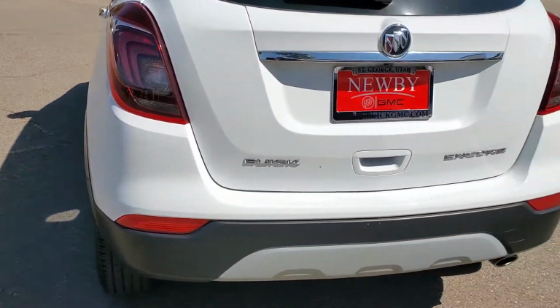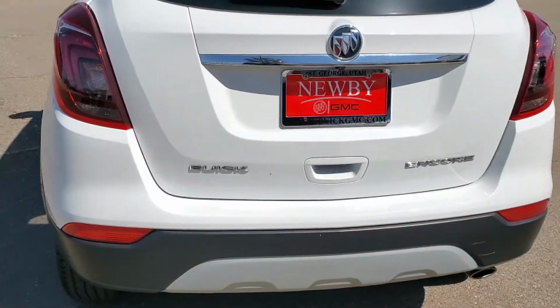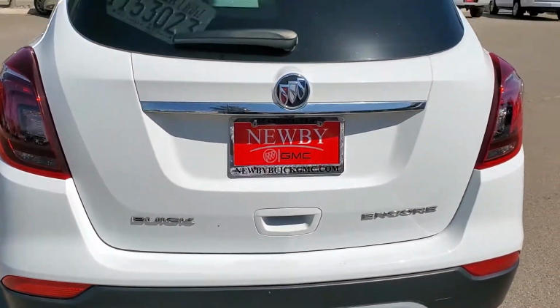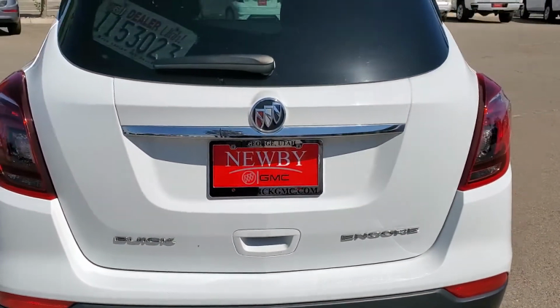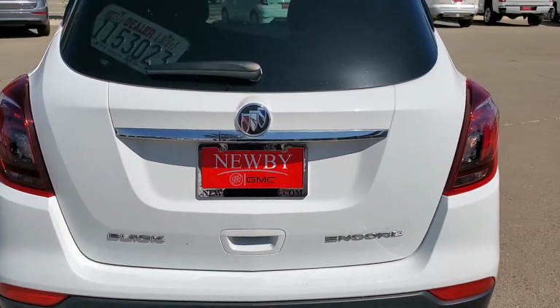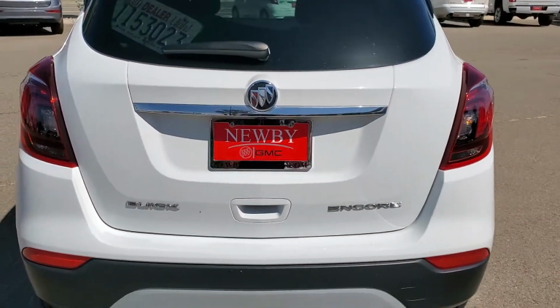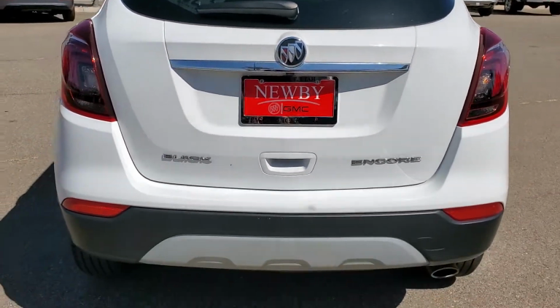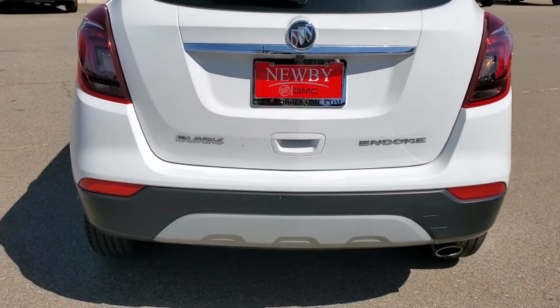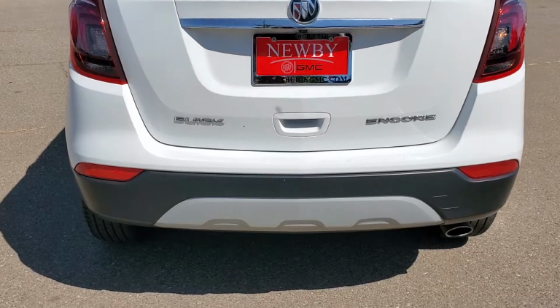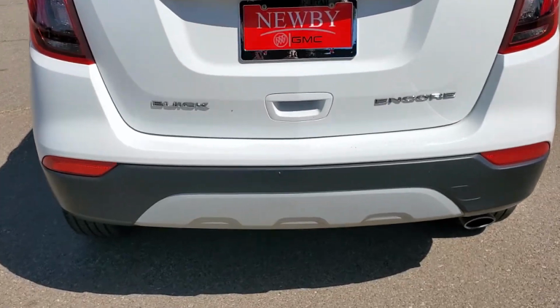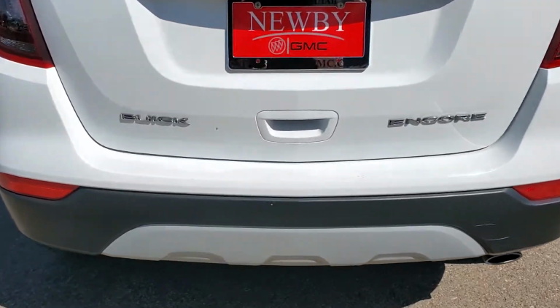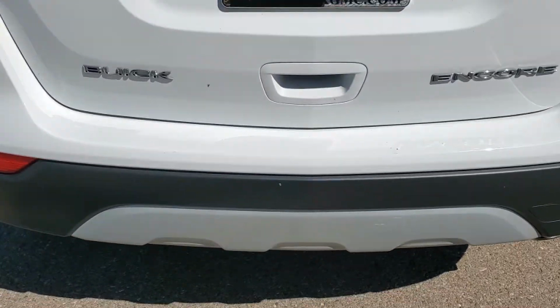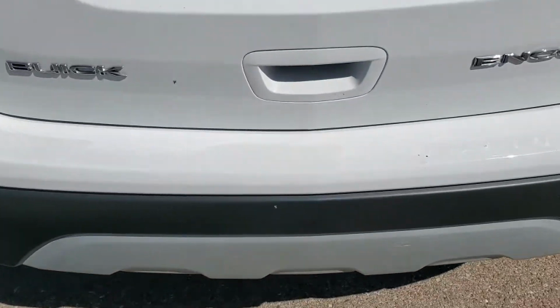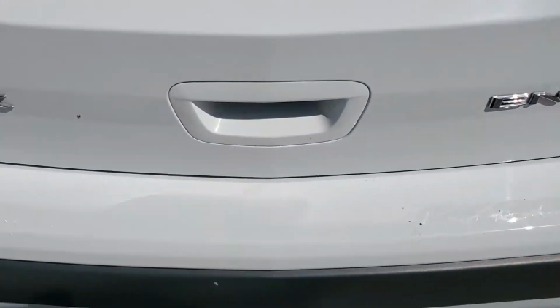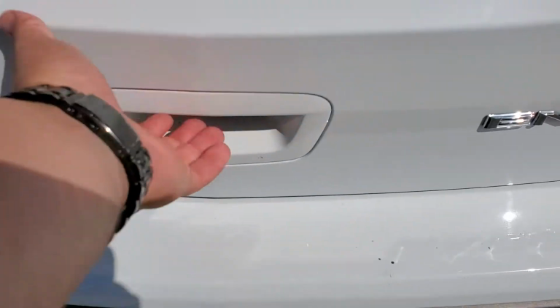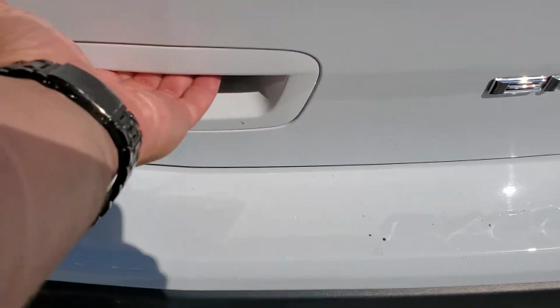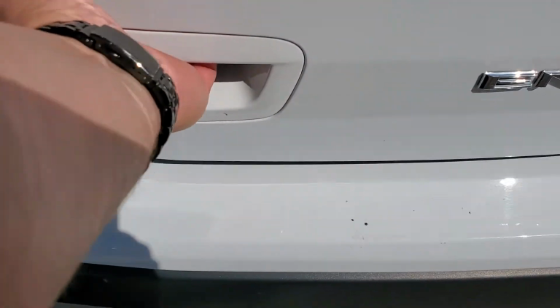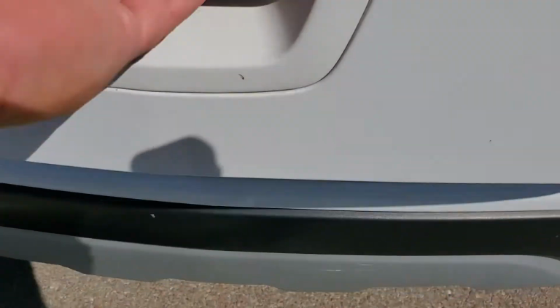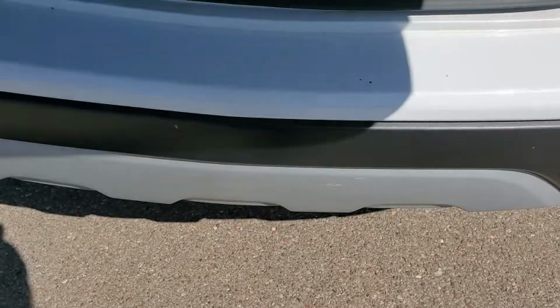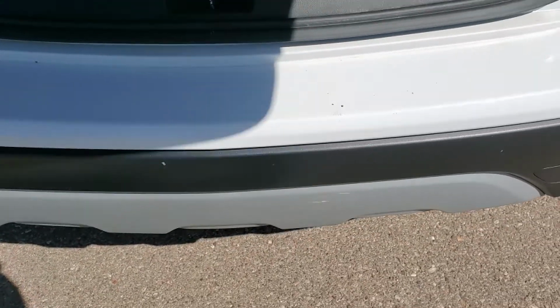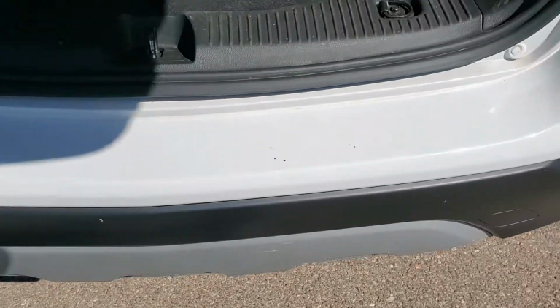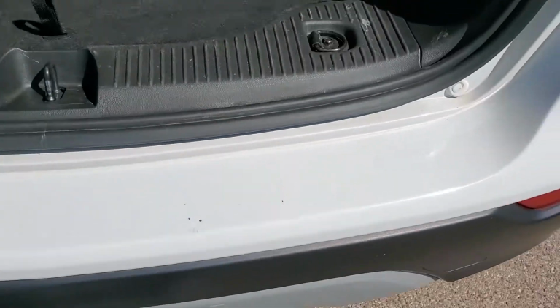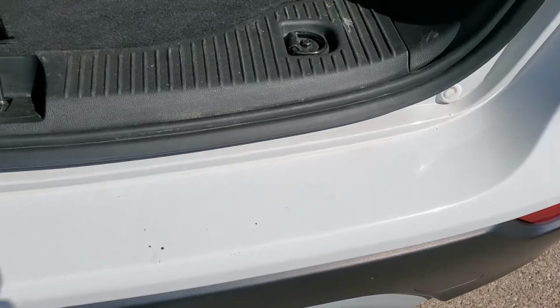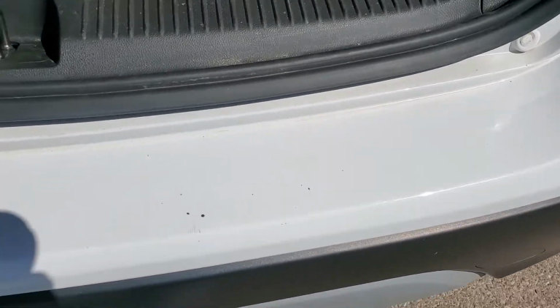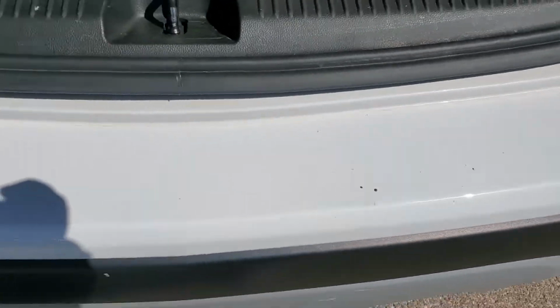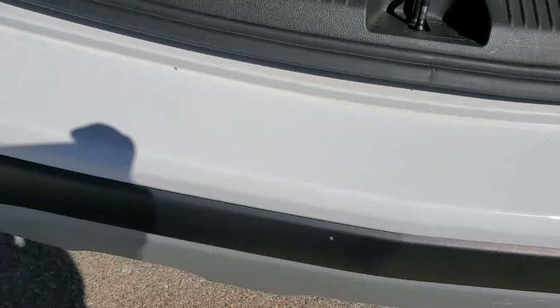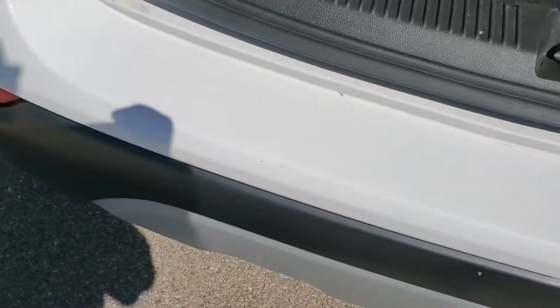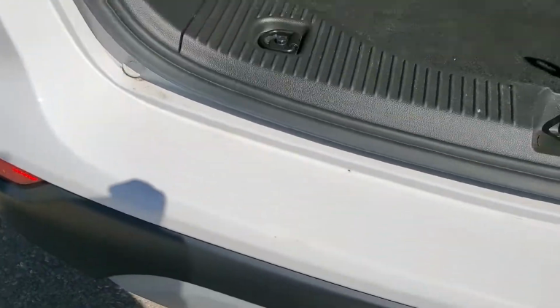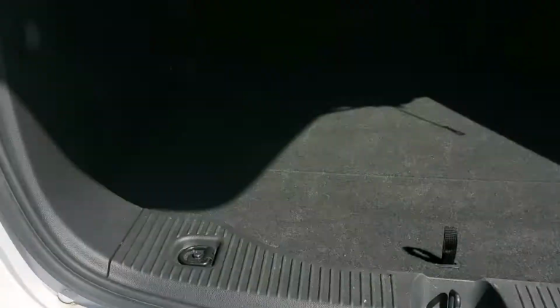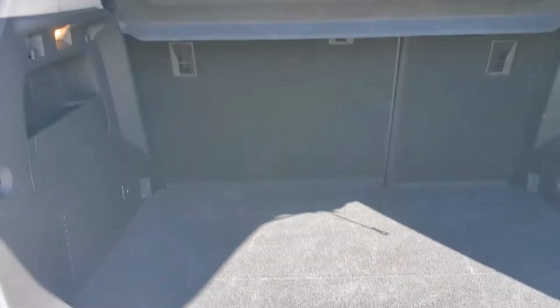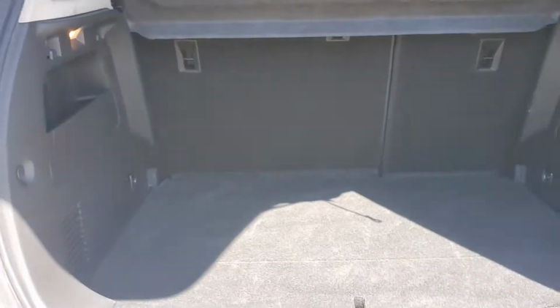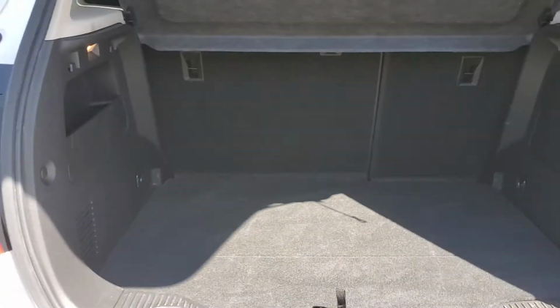Clean back. There are some small superficial scratches, but nice and clean back here.